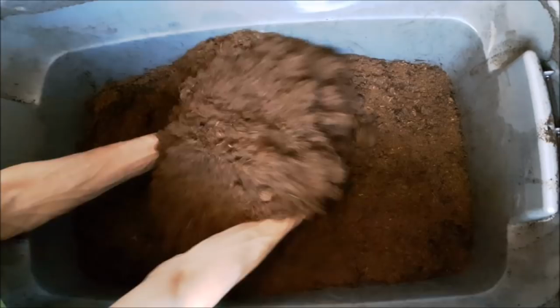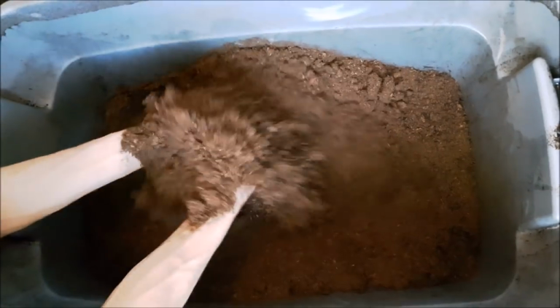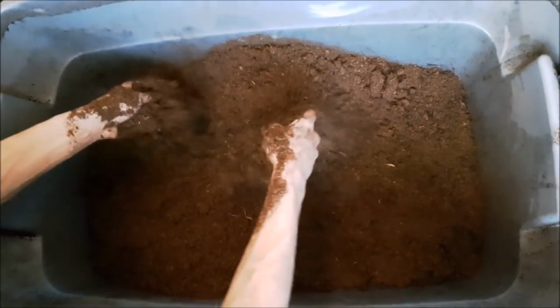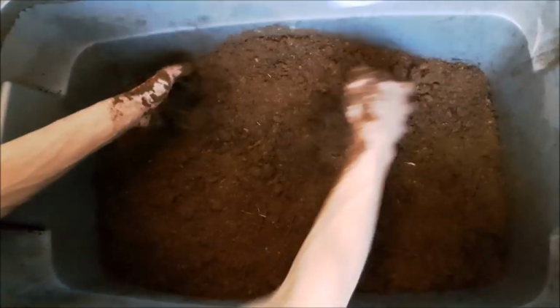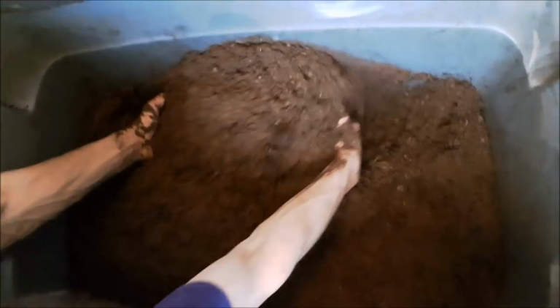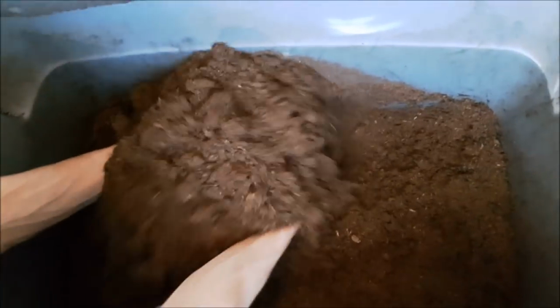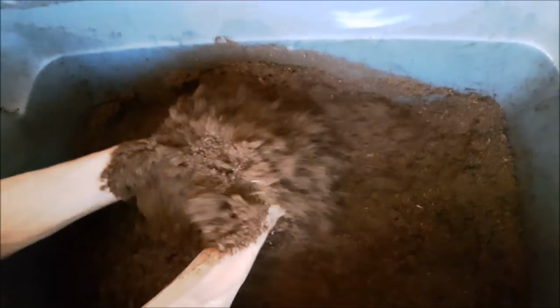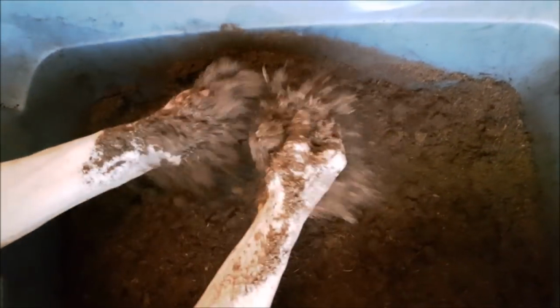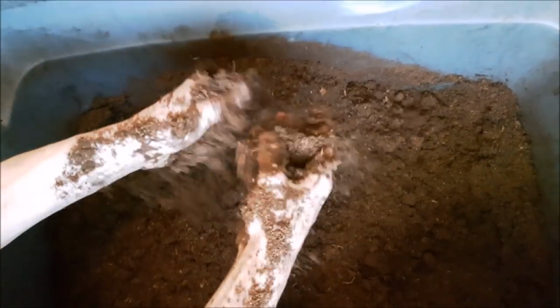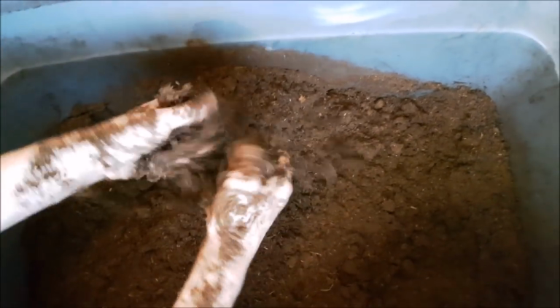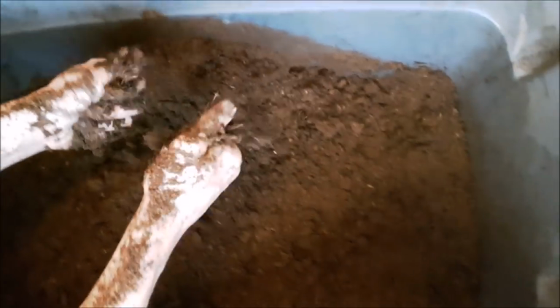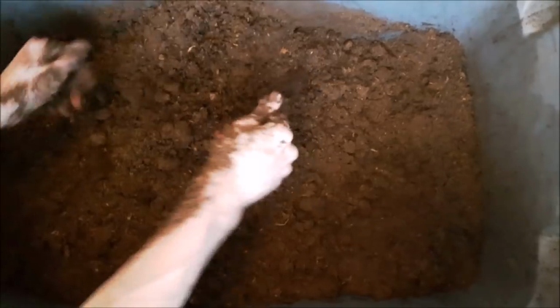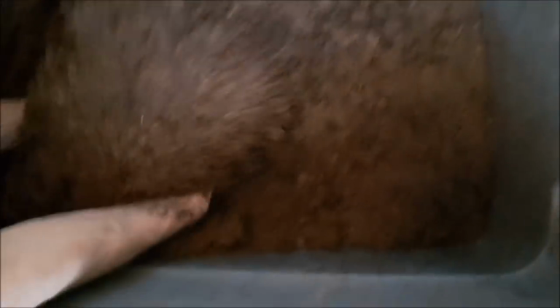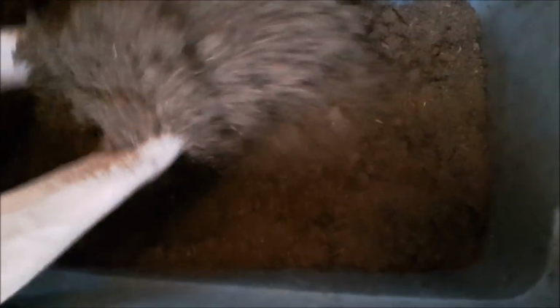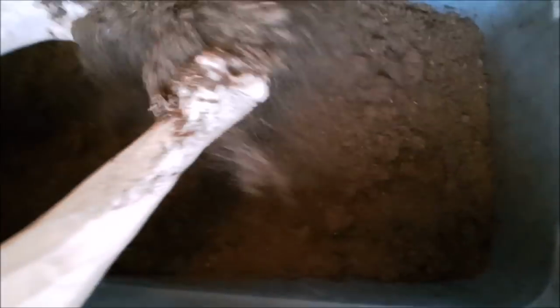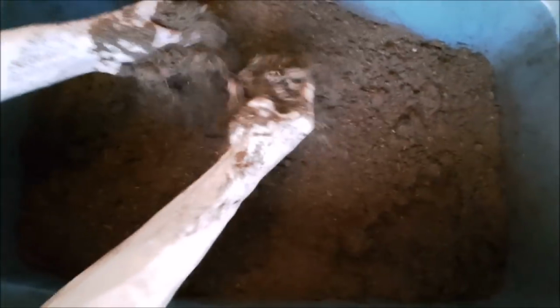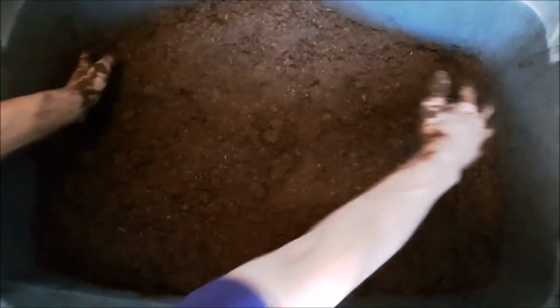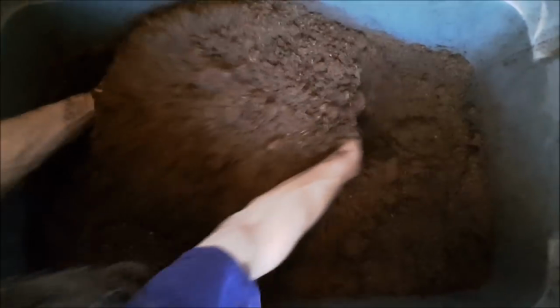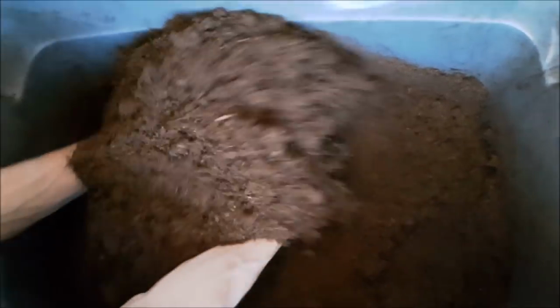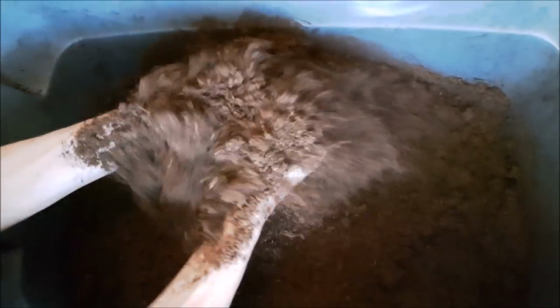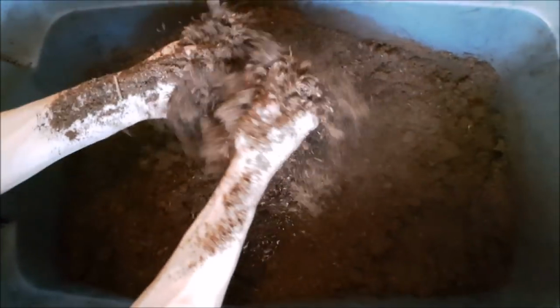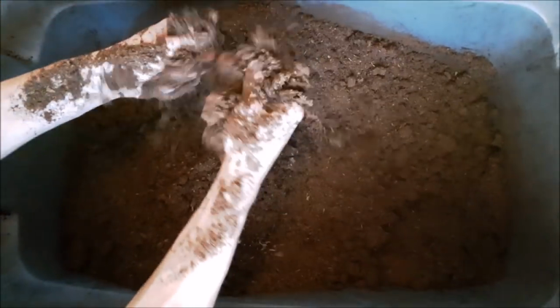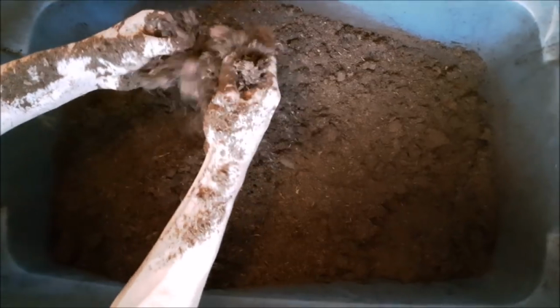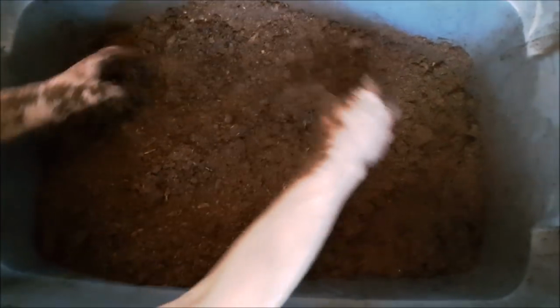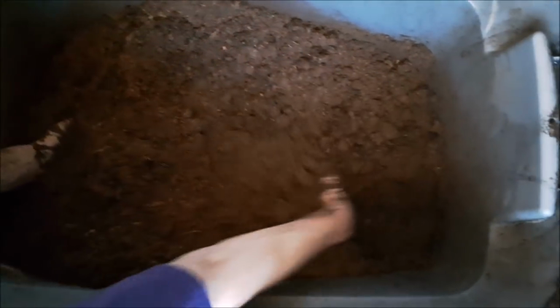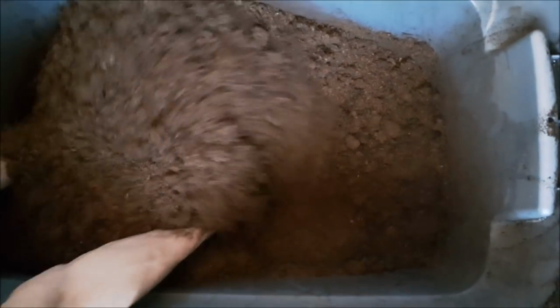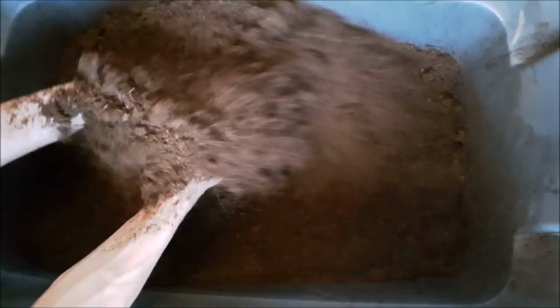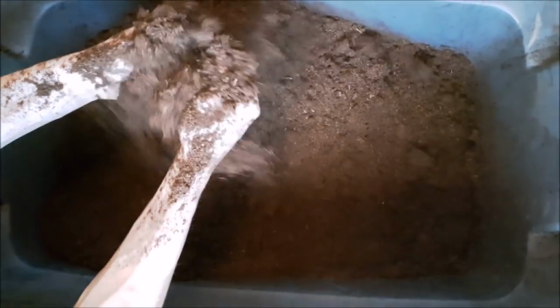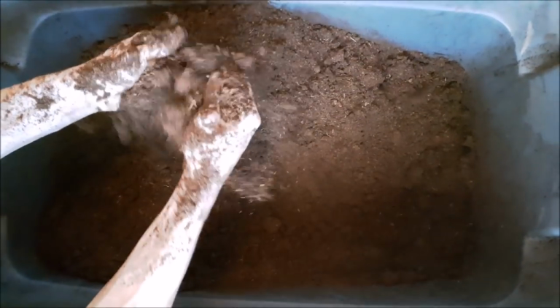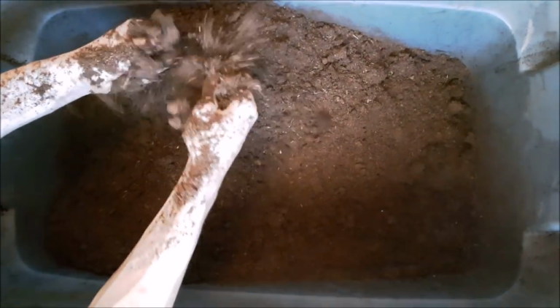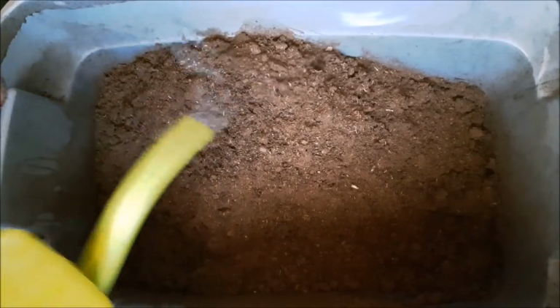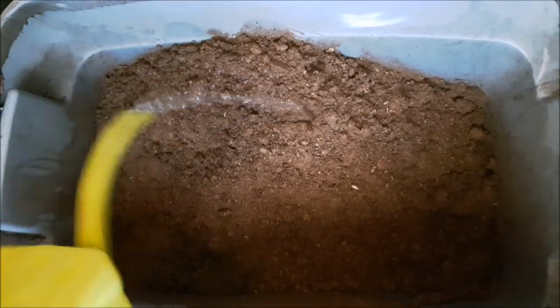You want to get this peat moss really, really wet when you start out, because peat moss is hydrophobic. And if you let it dry out in your pot you're going to have a hard time, like I have in the past. You want to always keep peat moss really, really moist — that's why we water every two days.